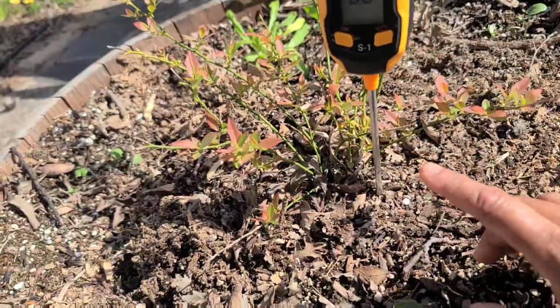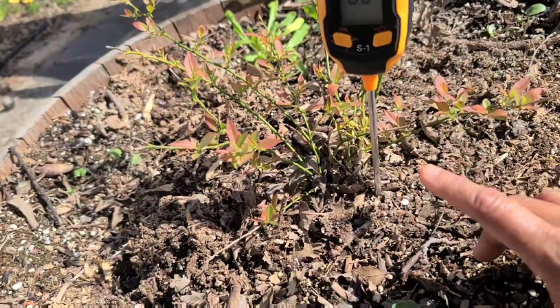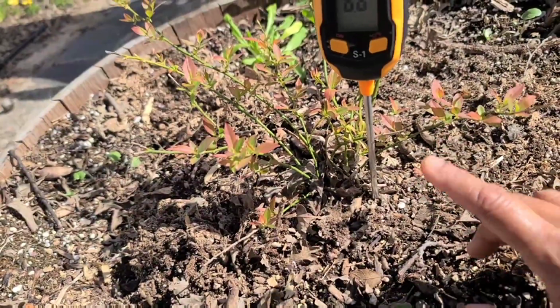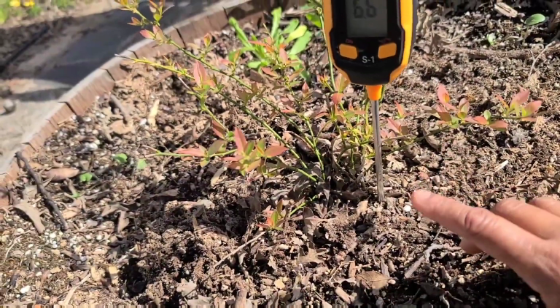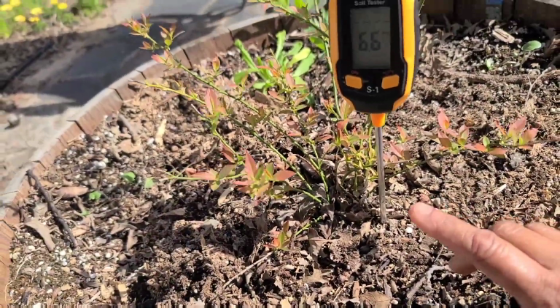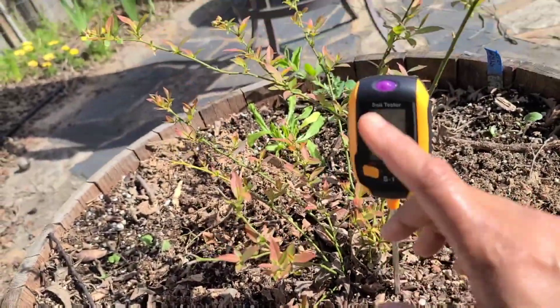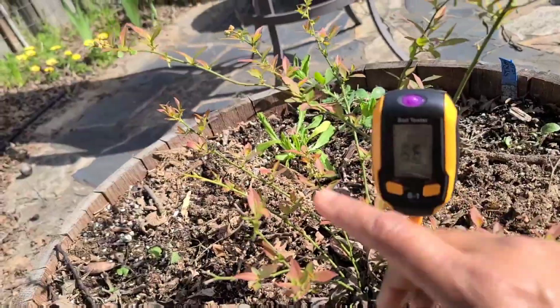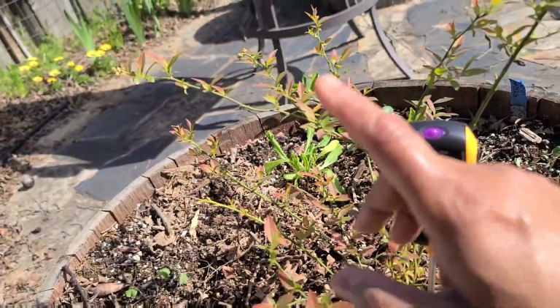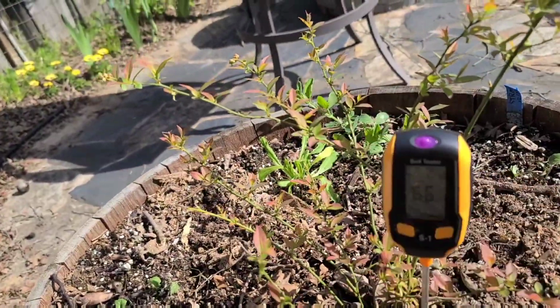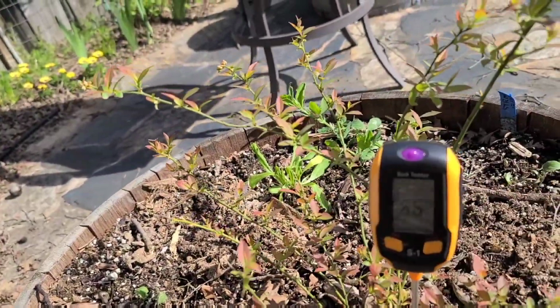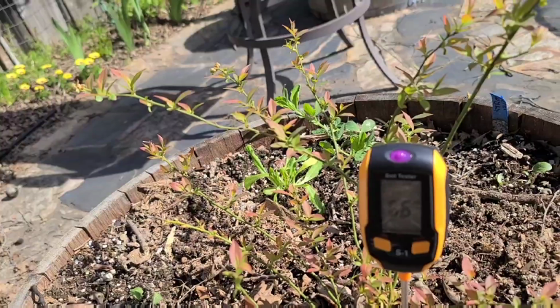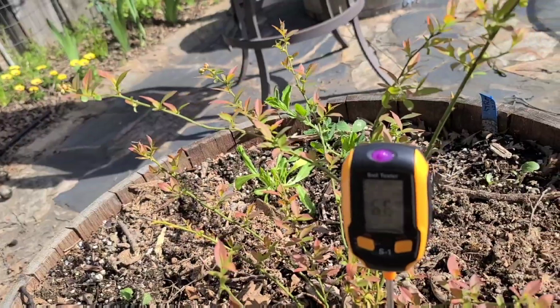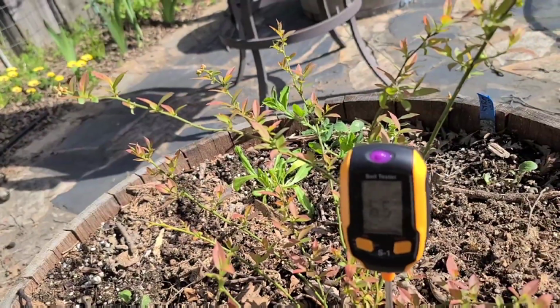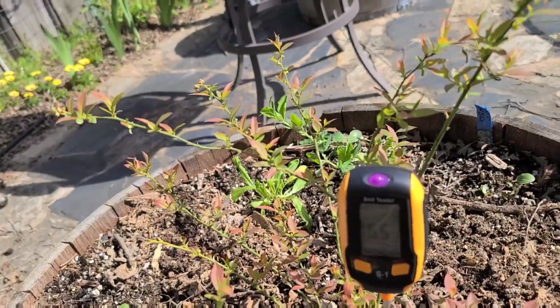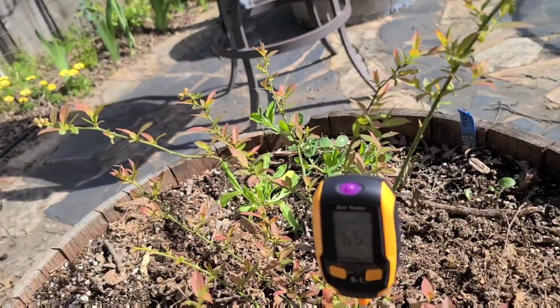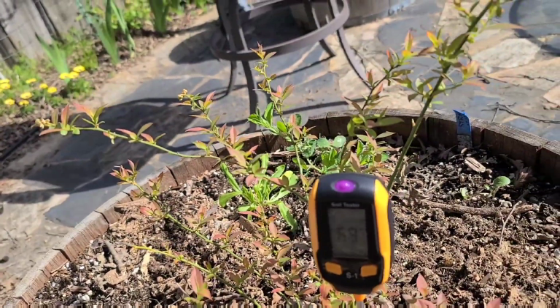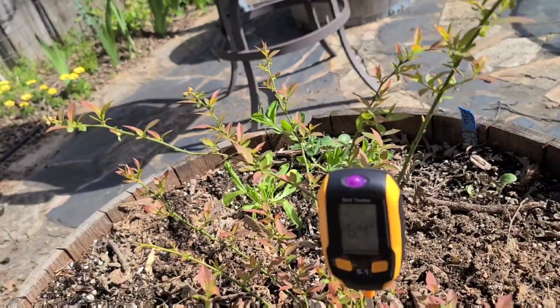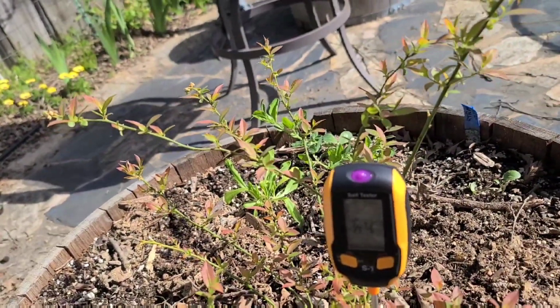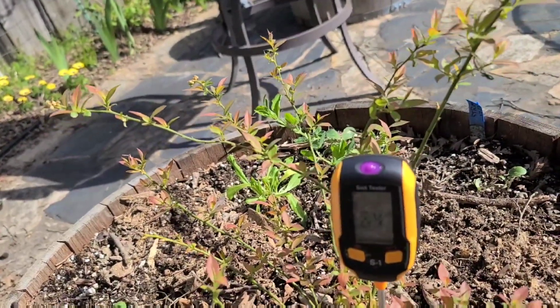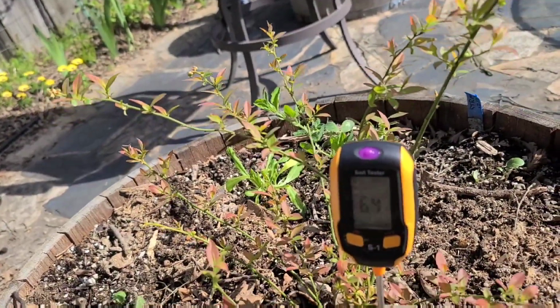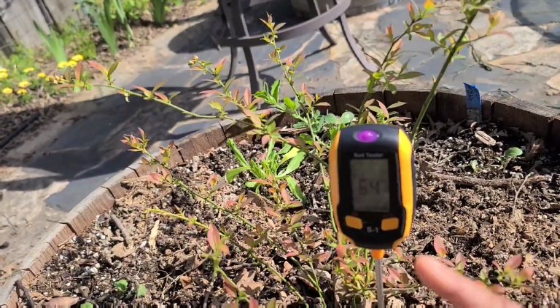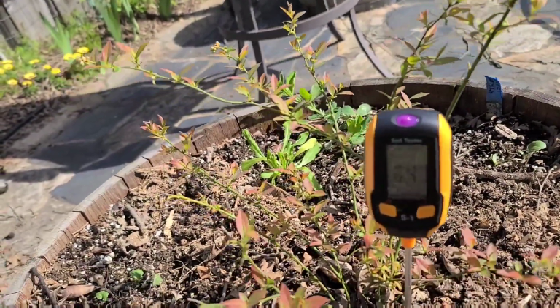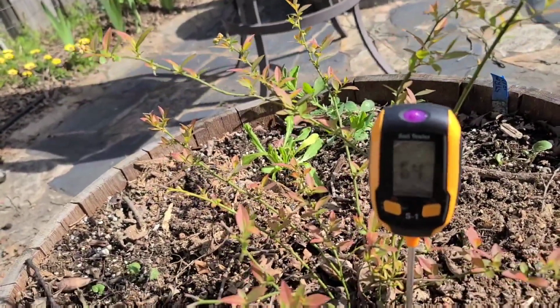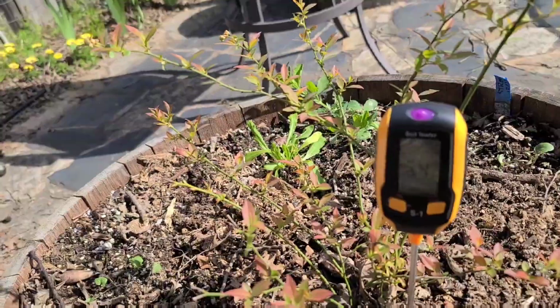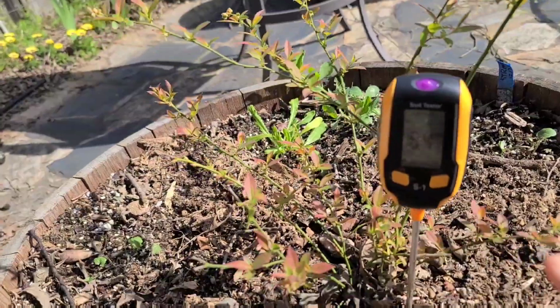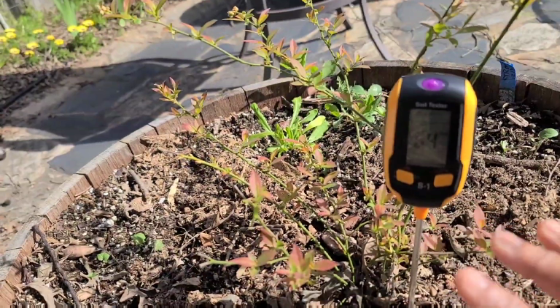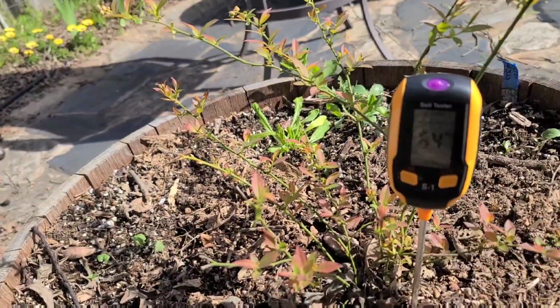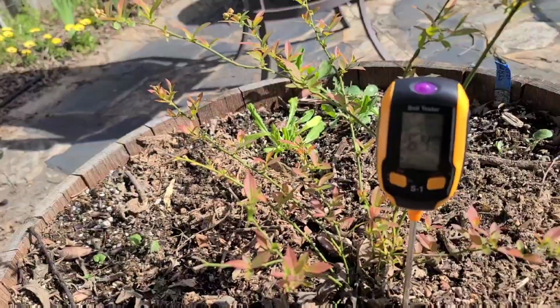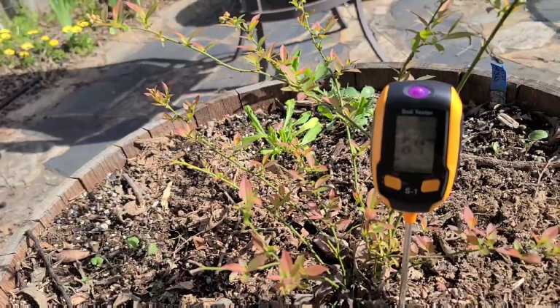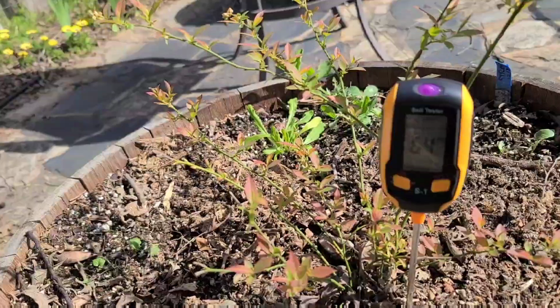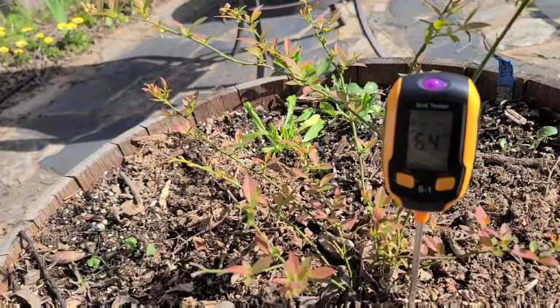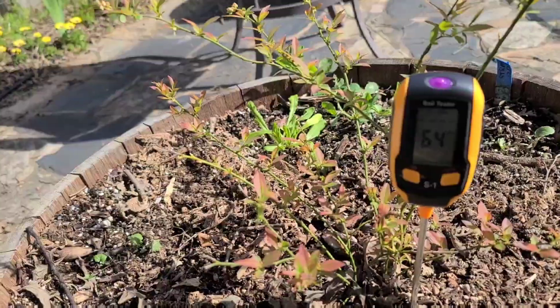Now this is a very long process, and in the meanwhile I have lost blueberry plants while they were waiting for the soil acidity to reach the right level. So here's a quick fix while you're waiting for your soil acidity to get to where it needs to be.